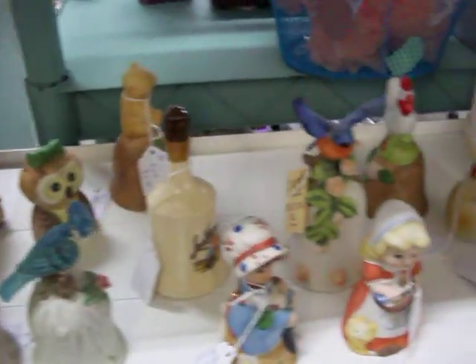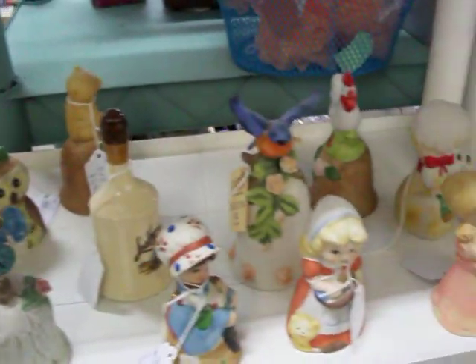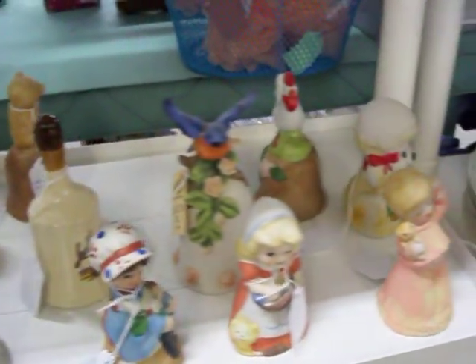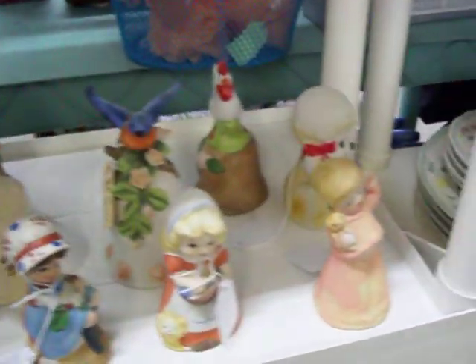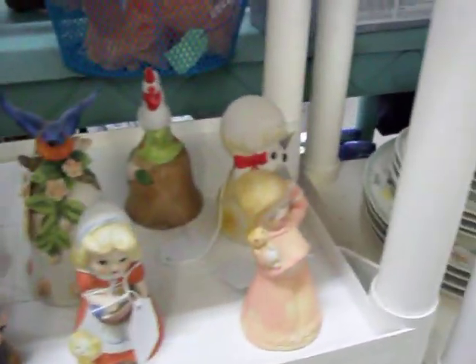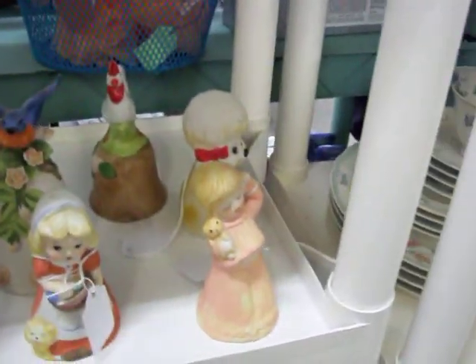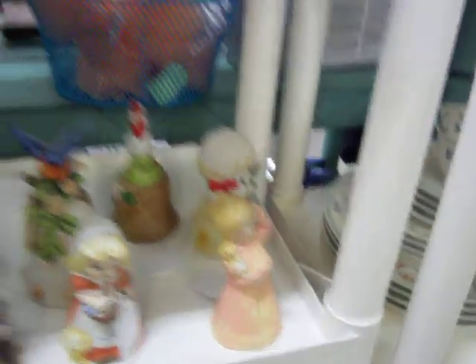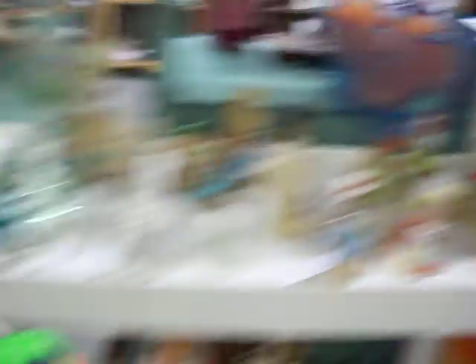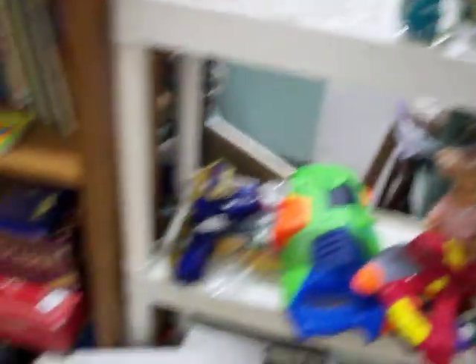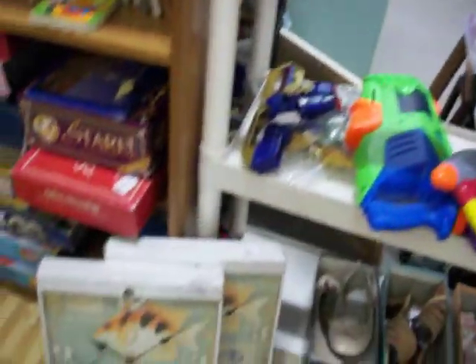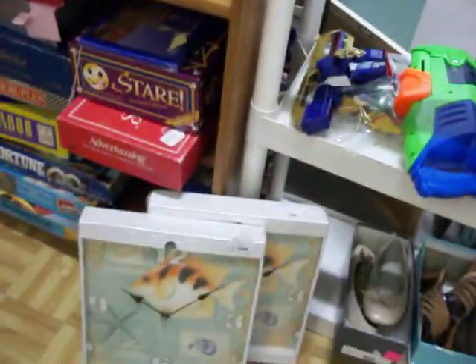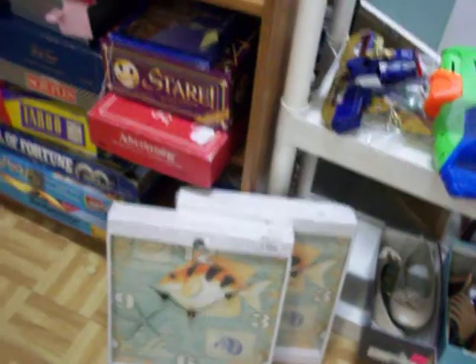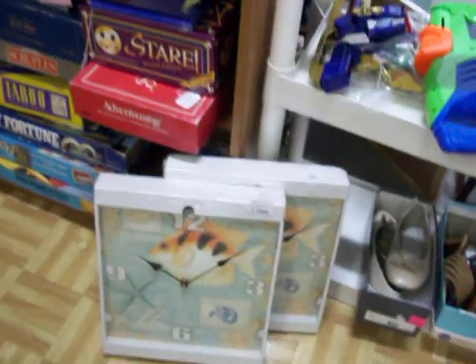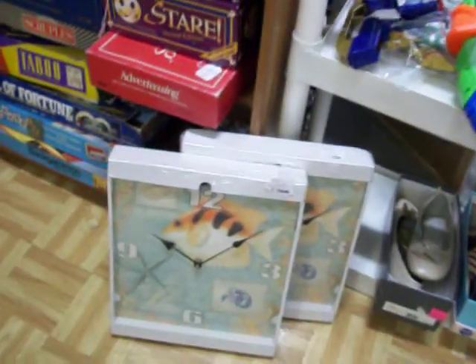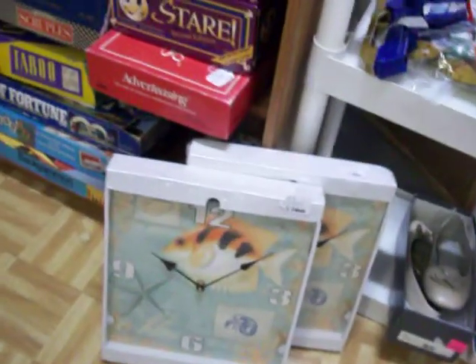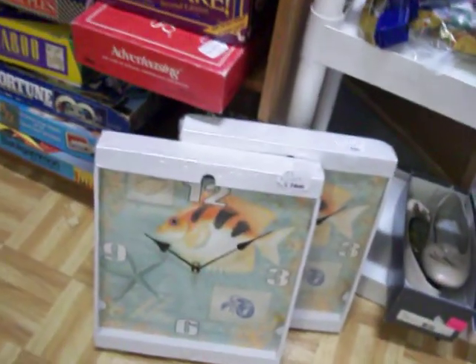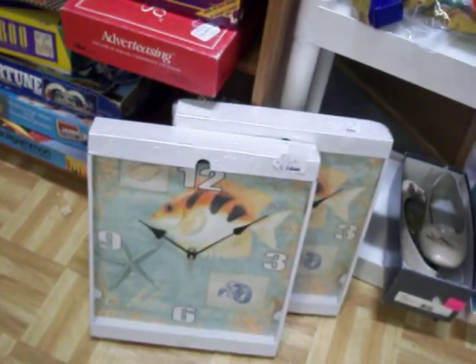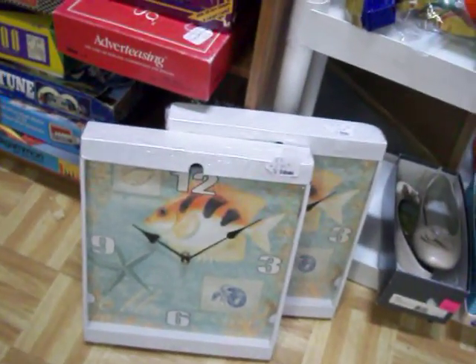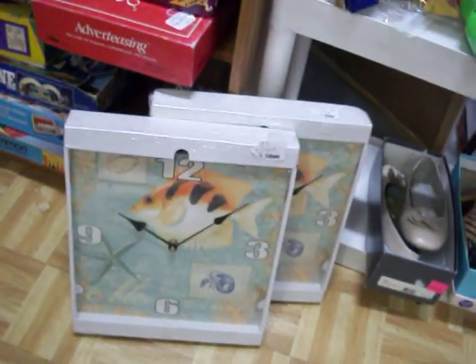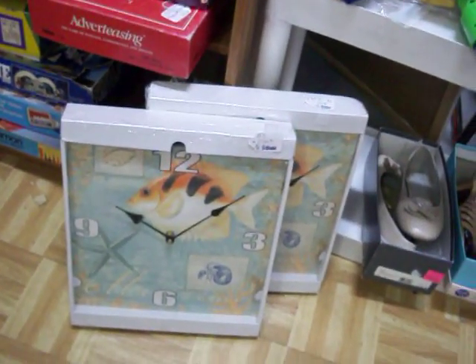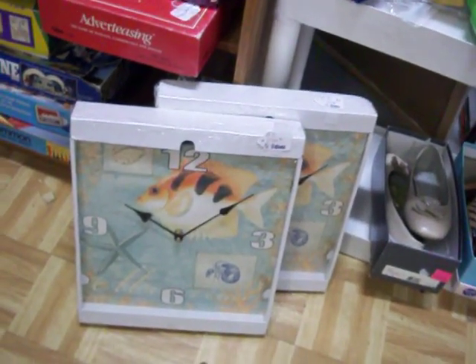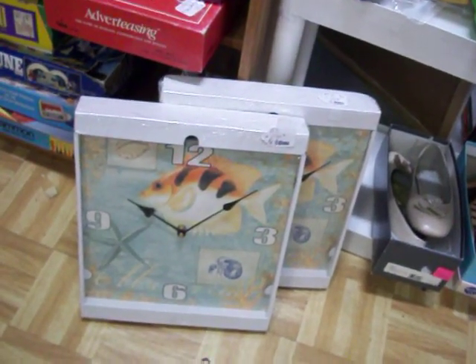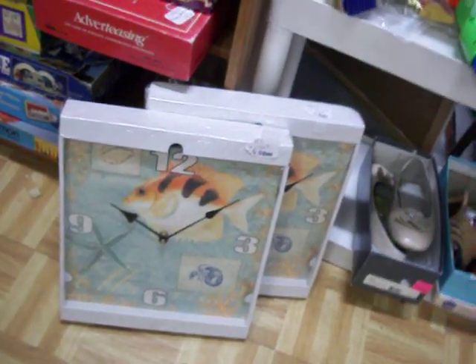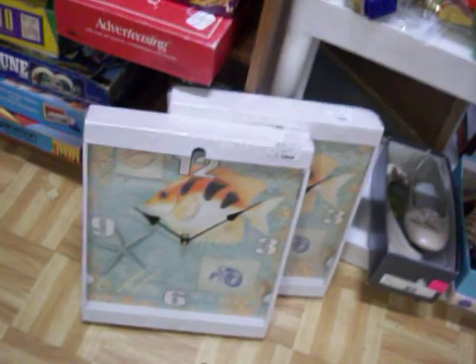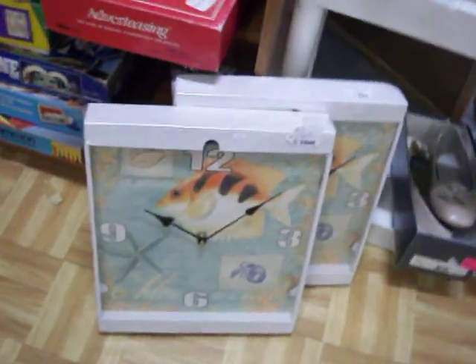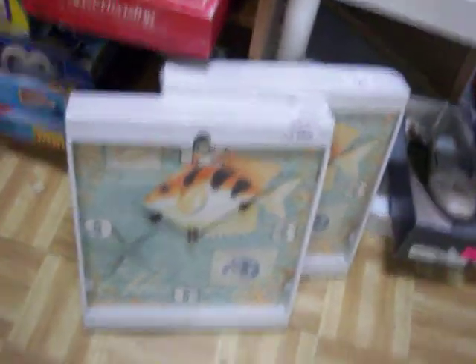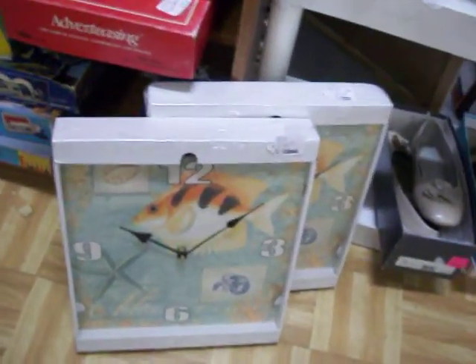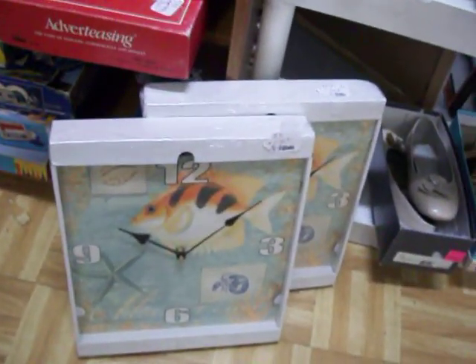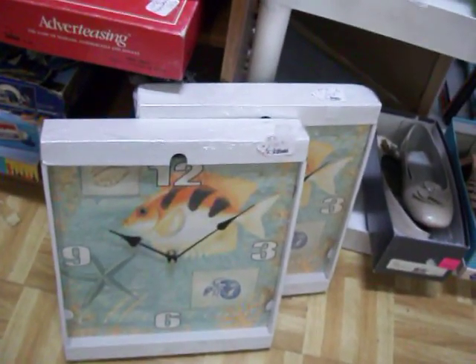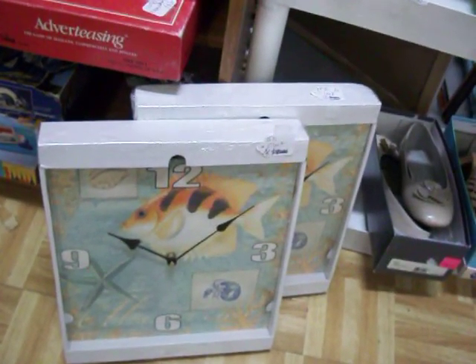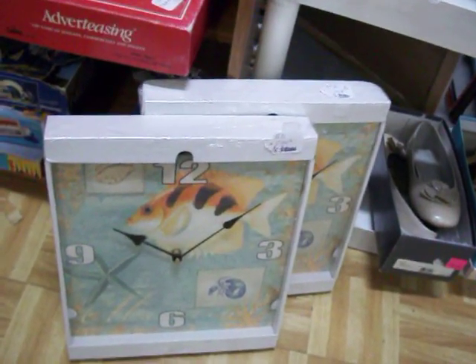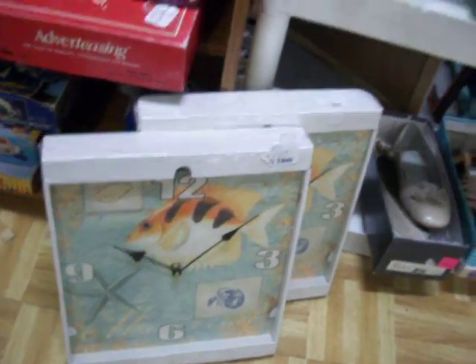Have some really nice decorative bells here. I've got several clocks including these two matching clocks — these are $6 apiece. They have a nice kind of underwater scene on them.